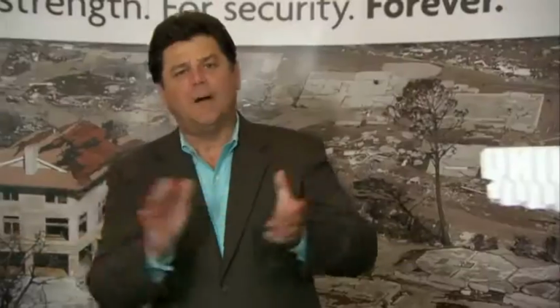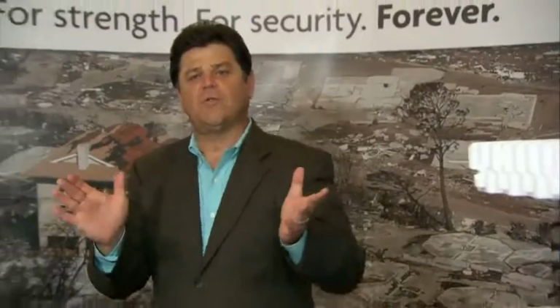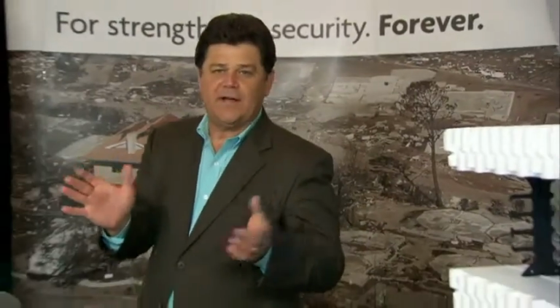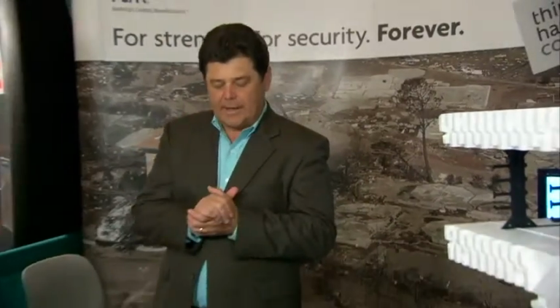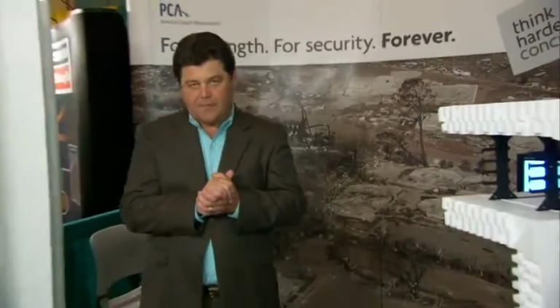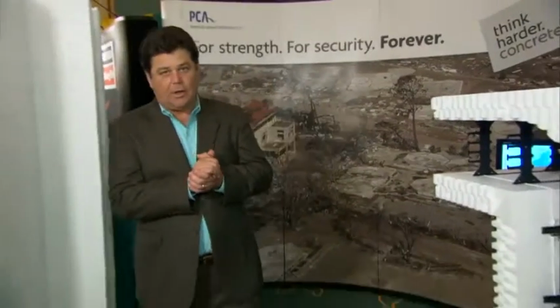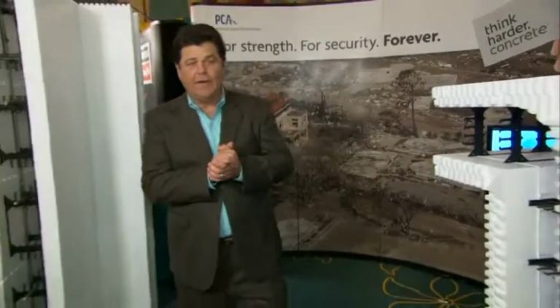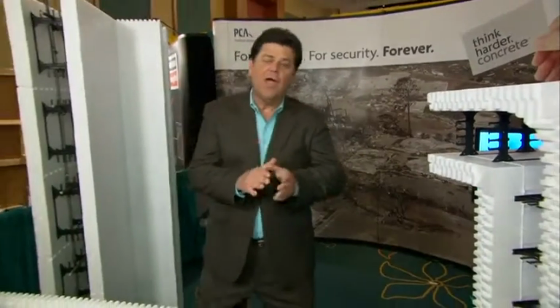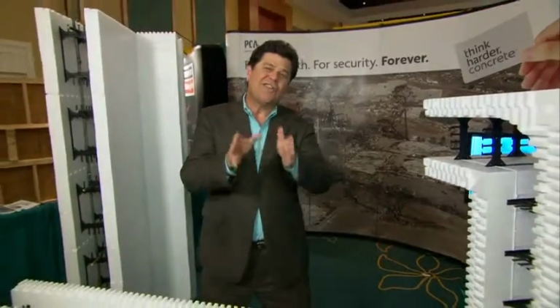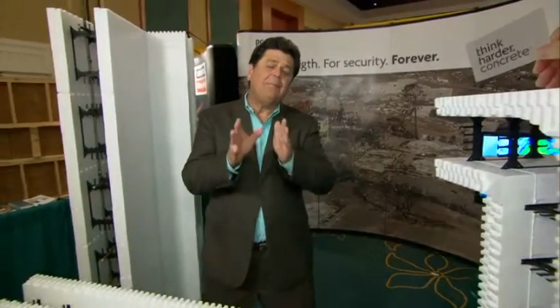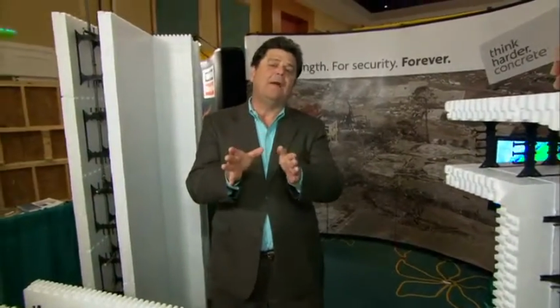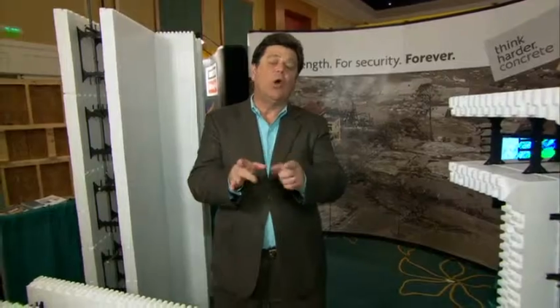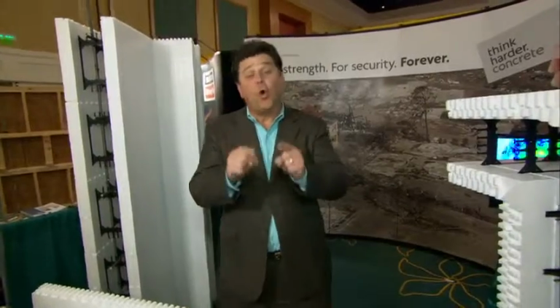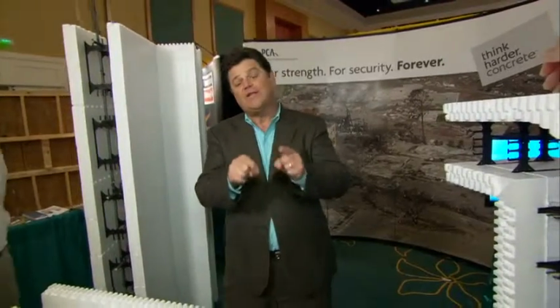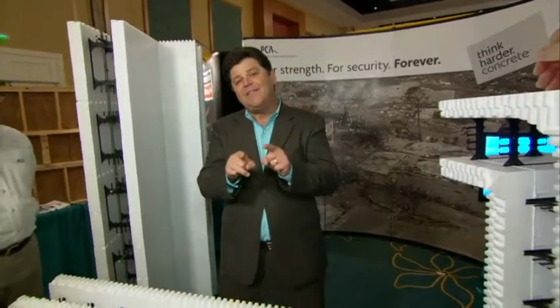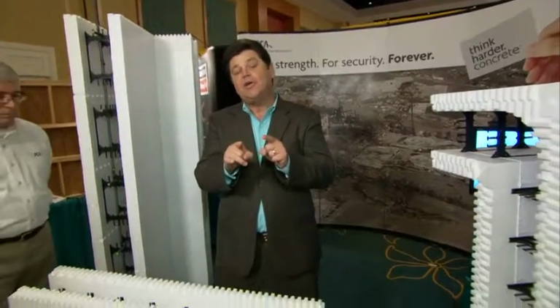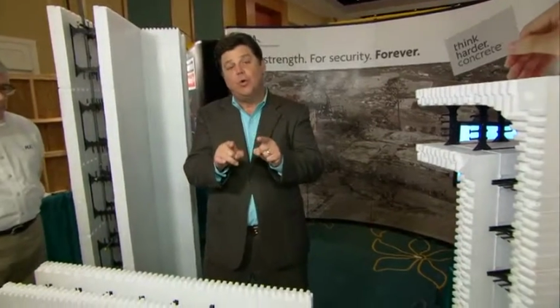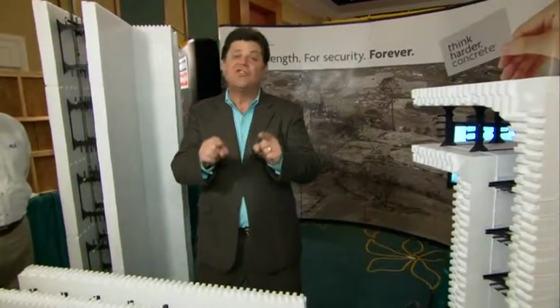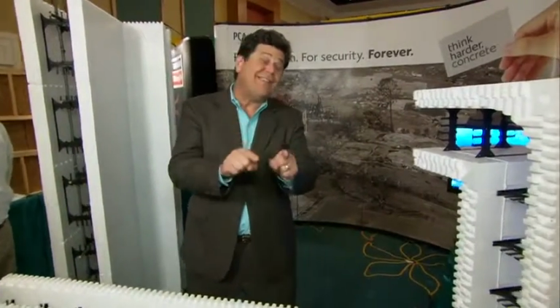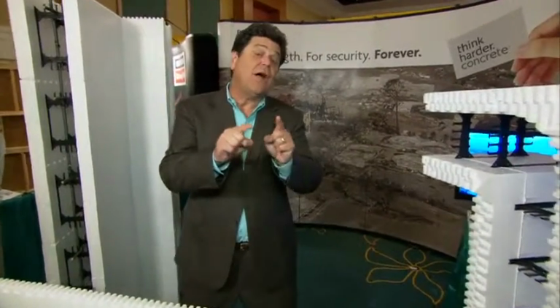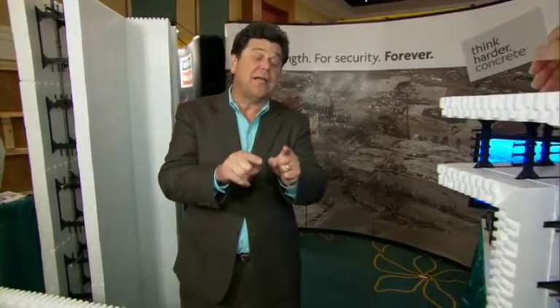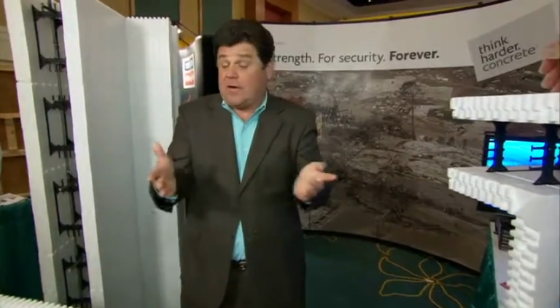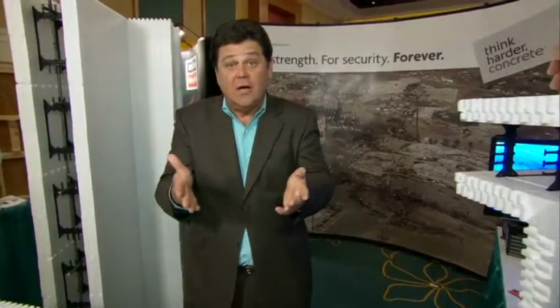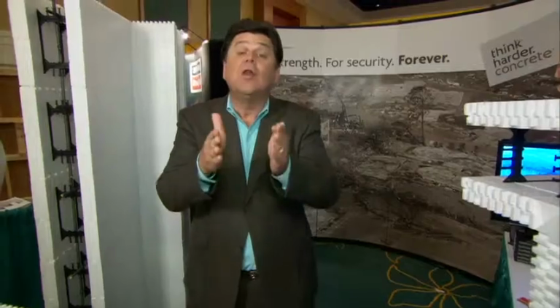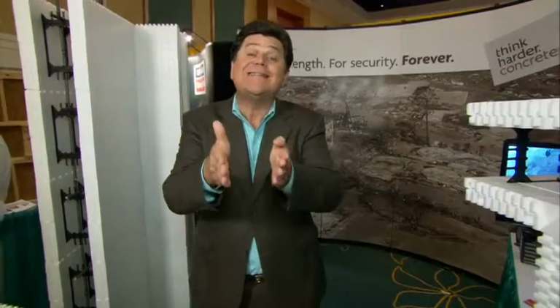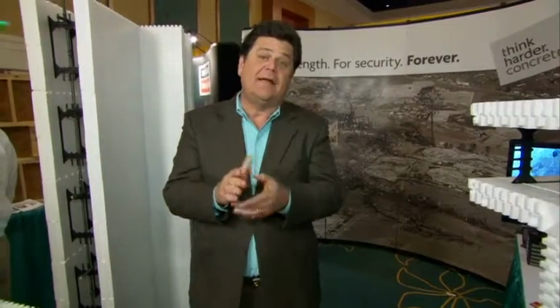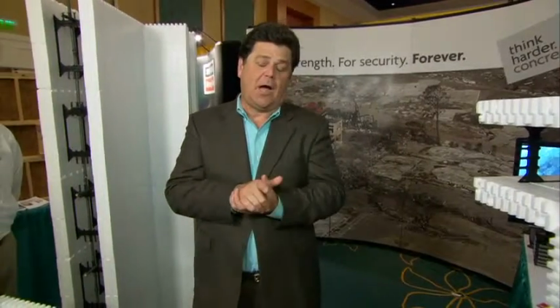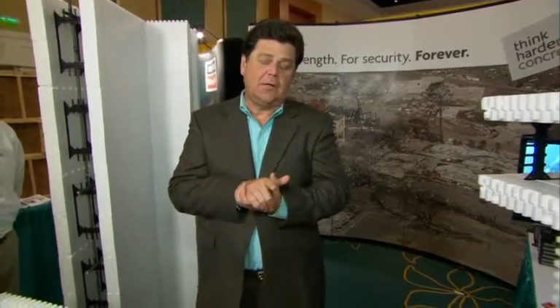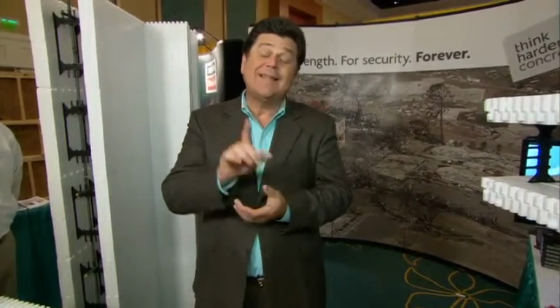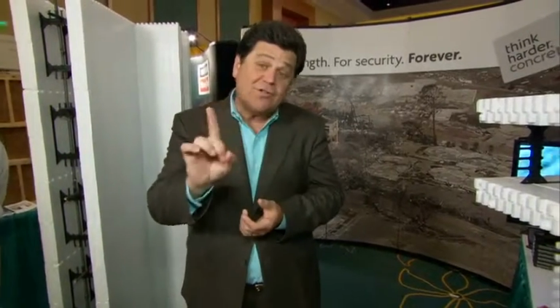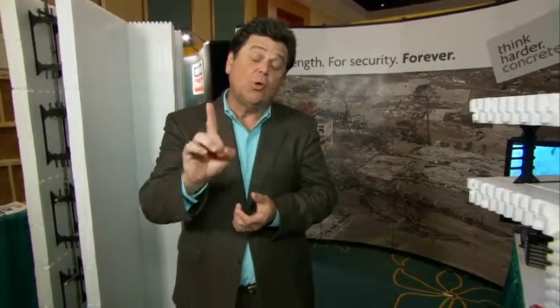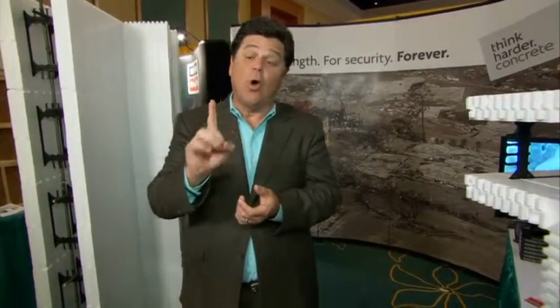I'm John Zeroth at the National Hurricane Conference in Orlando. There's a lot of people out there who don't think there's anything you can do to strengthen your house against hurricanes for less than $10,000. That's absolutely wrong.